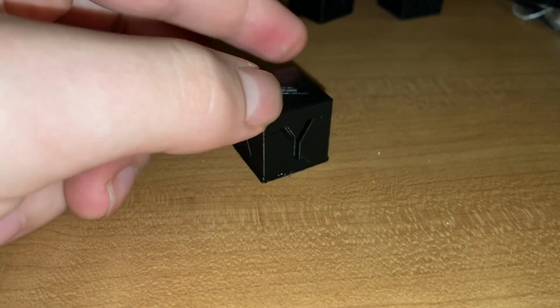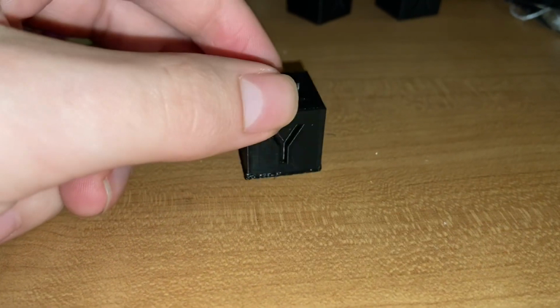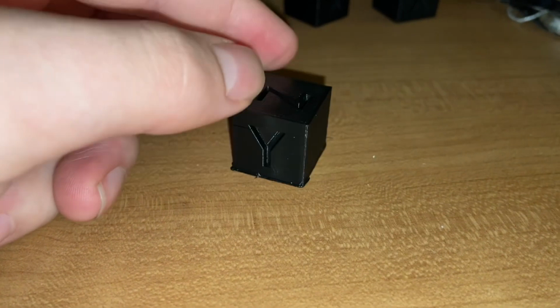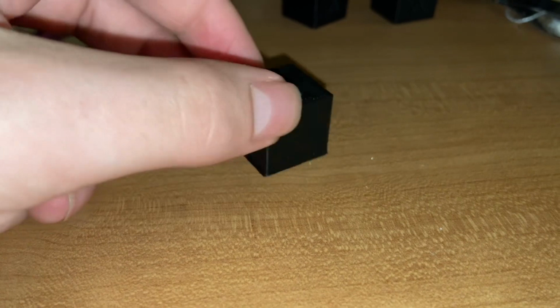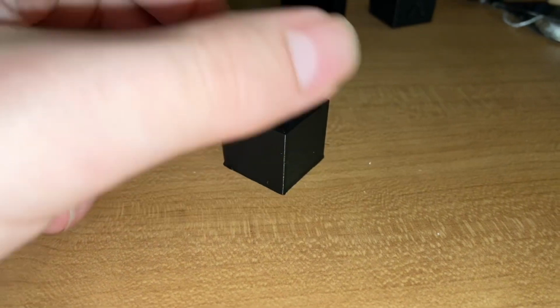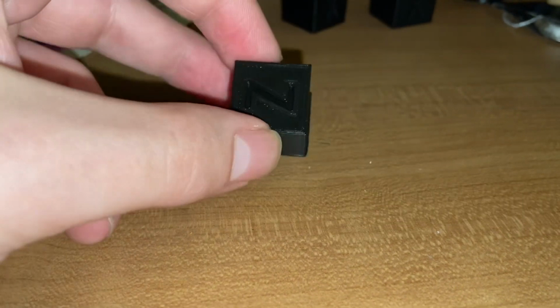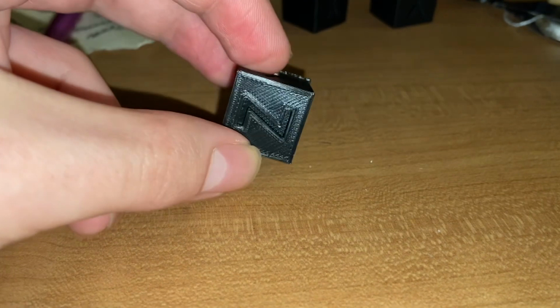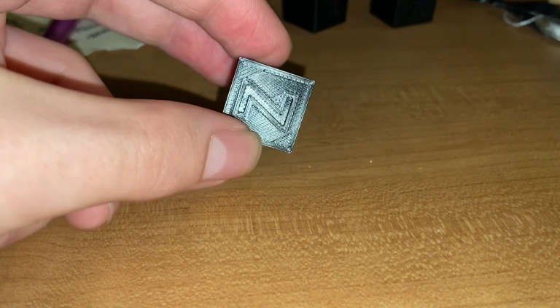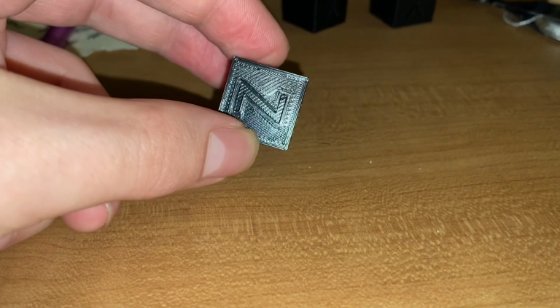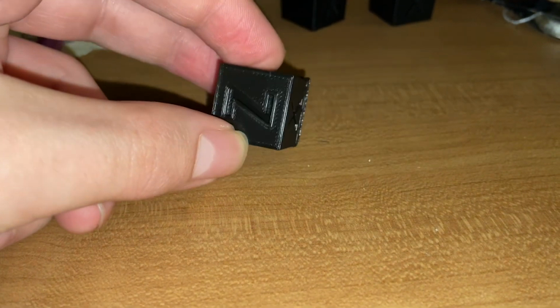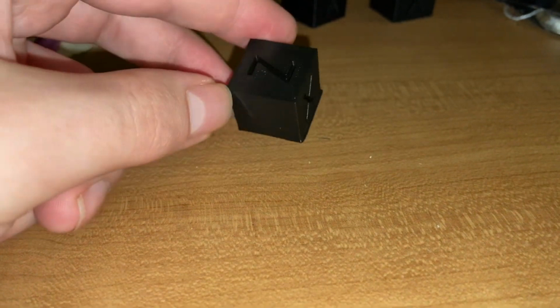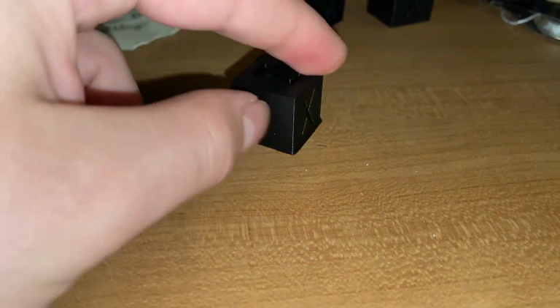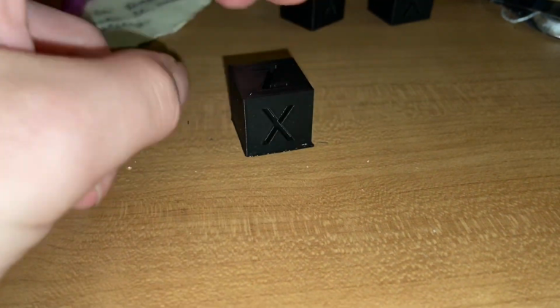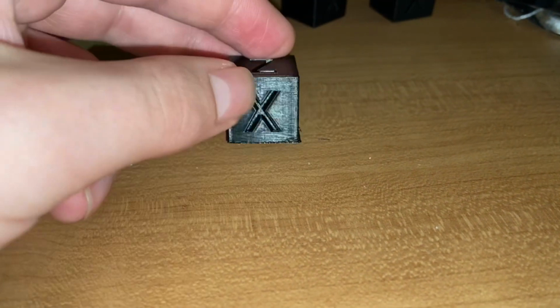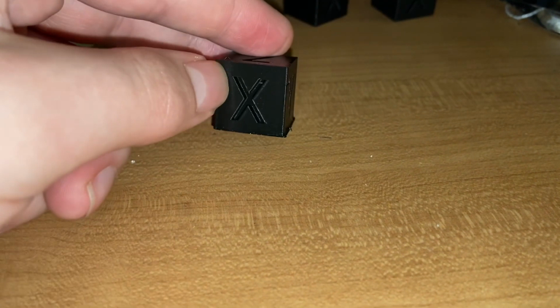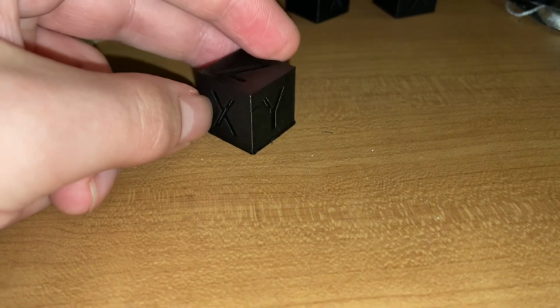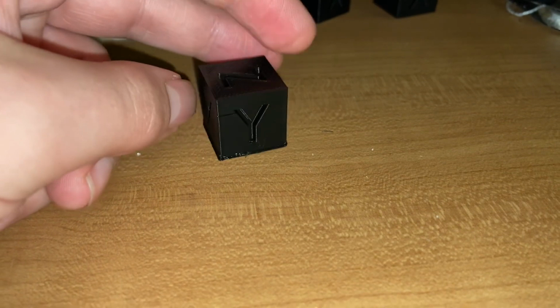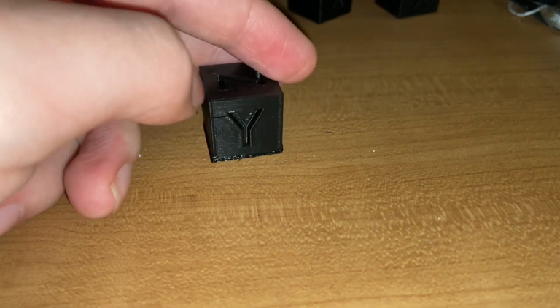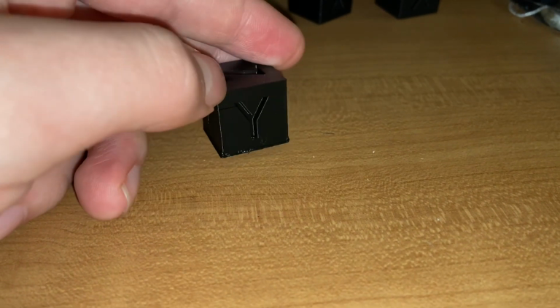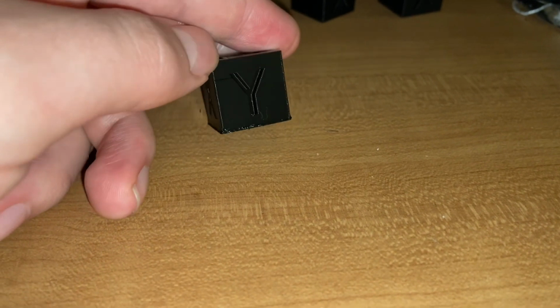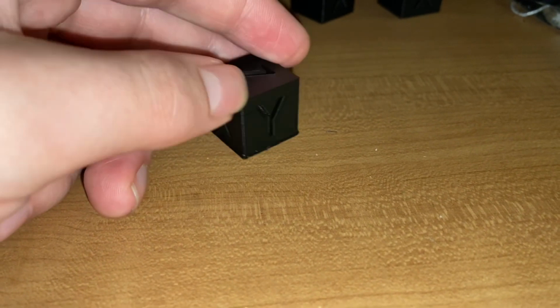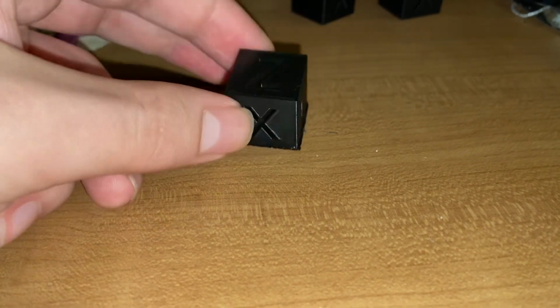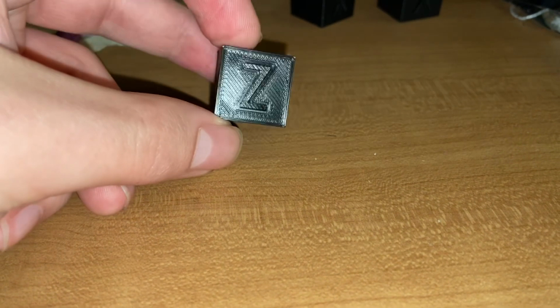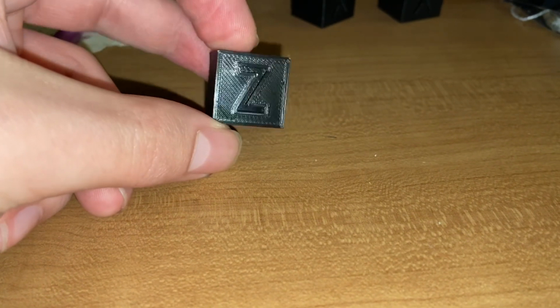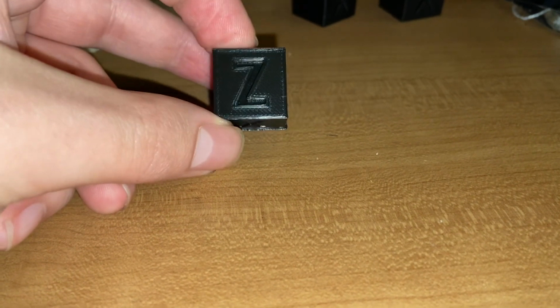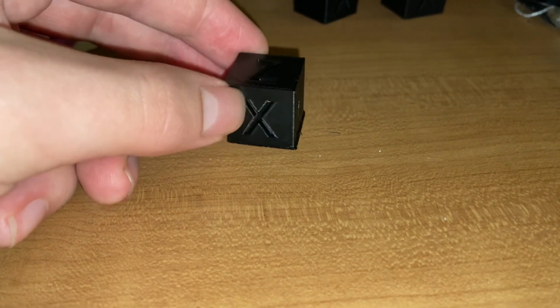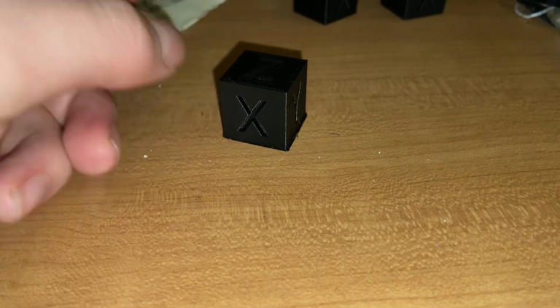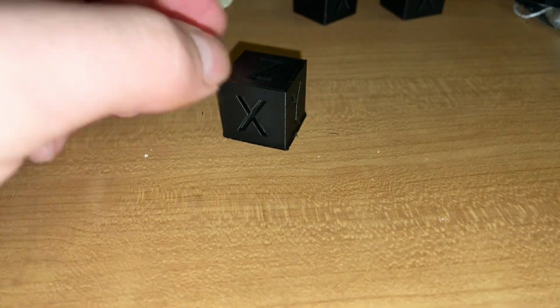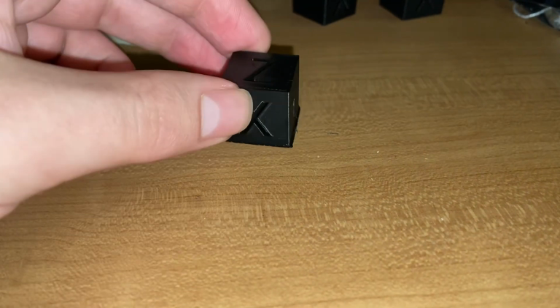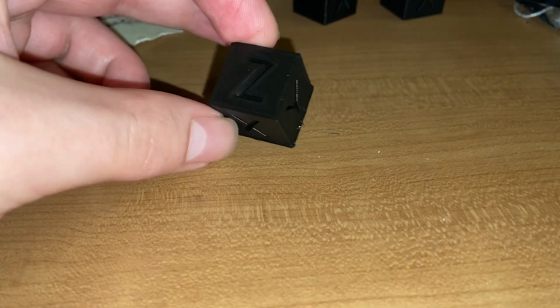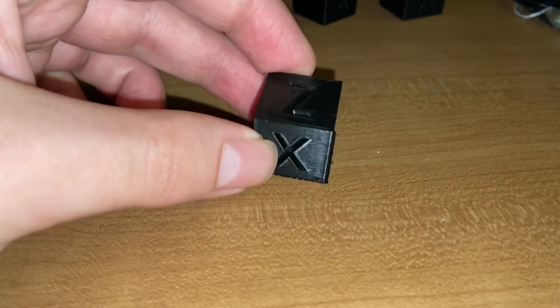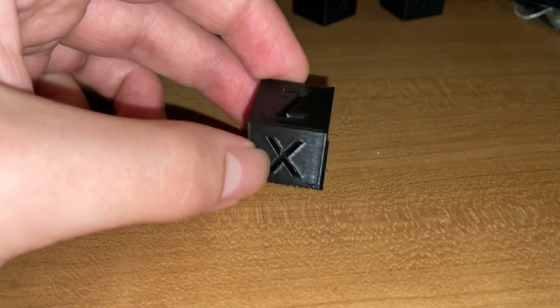So here we have a calibration cube. Asa, I don't know if you're personally very familiar with the shape, but this is just a model you print to see how well your printer is working. It's a cube — hence the phrase calibration cube.